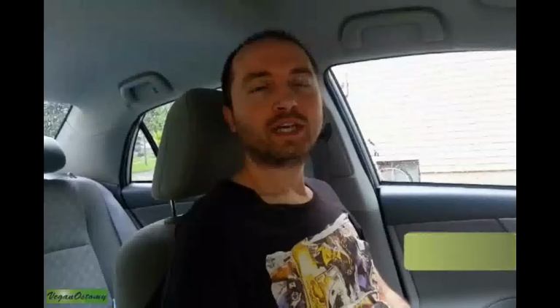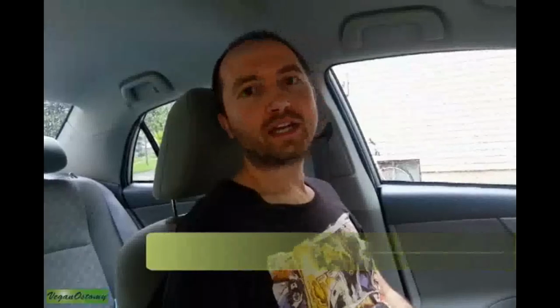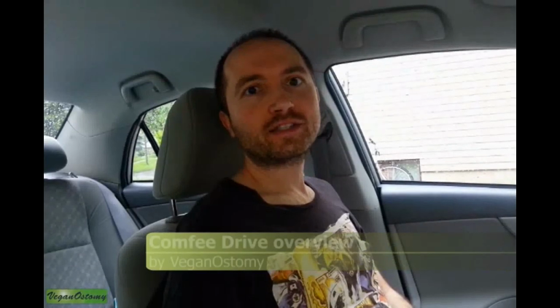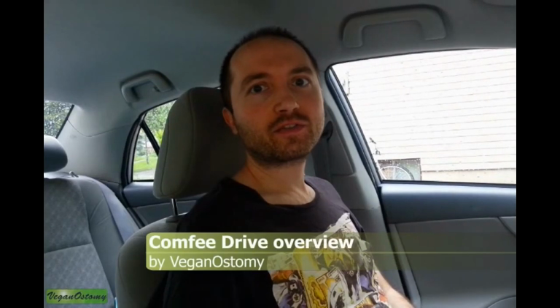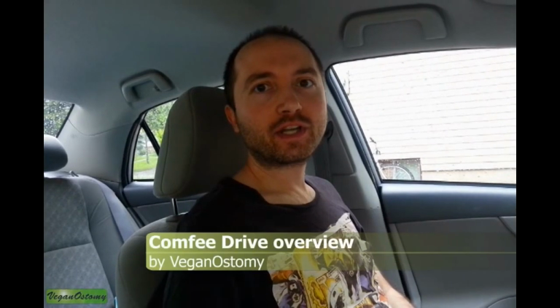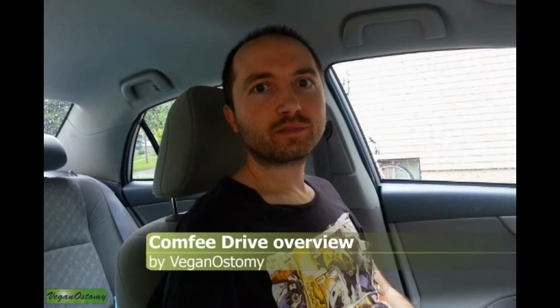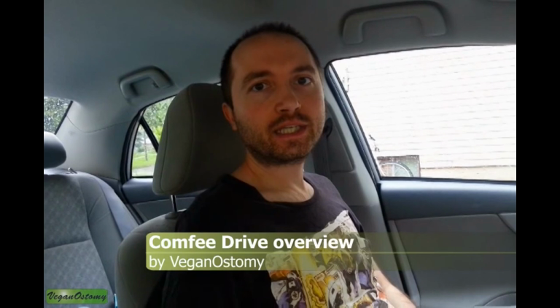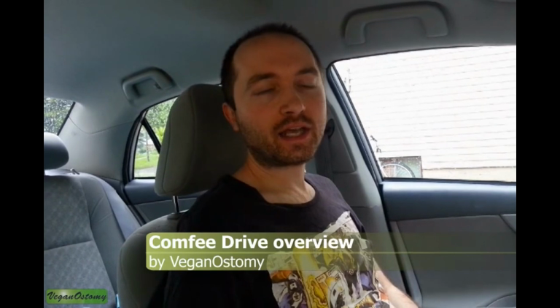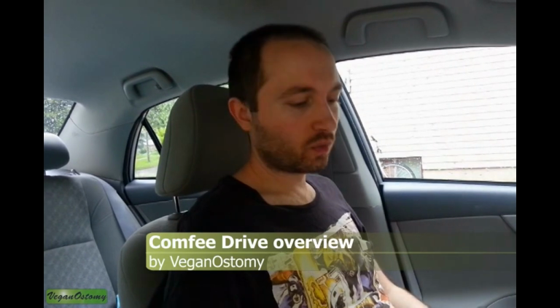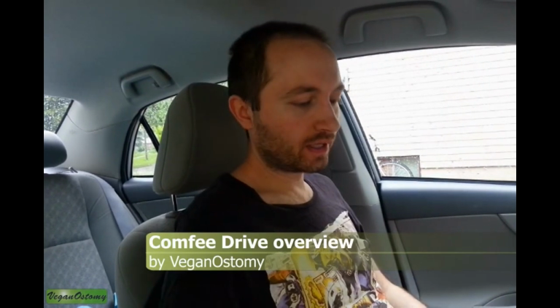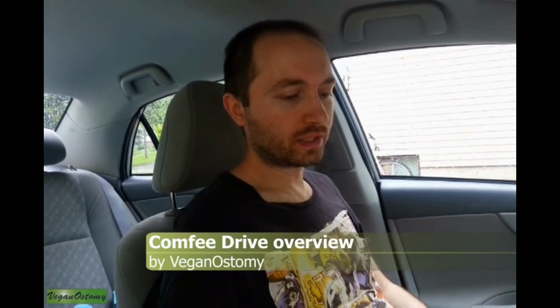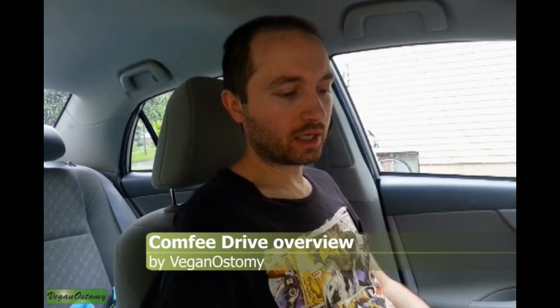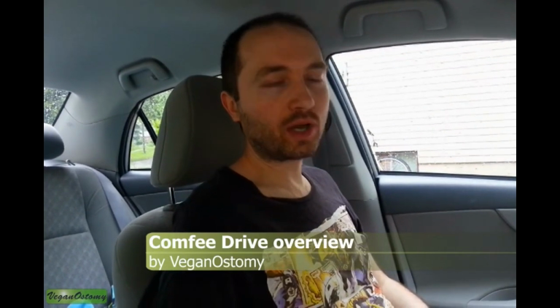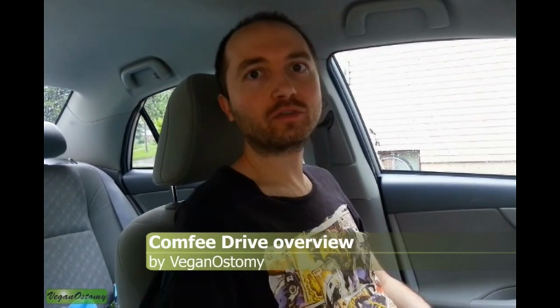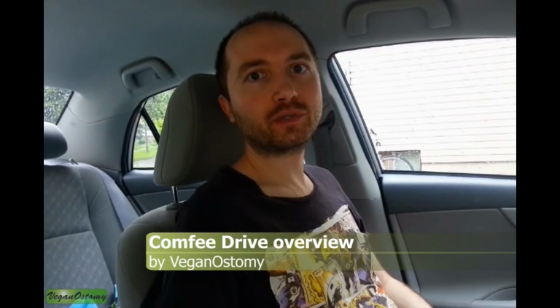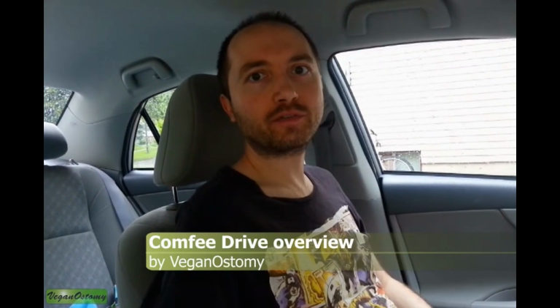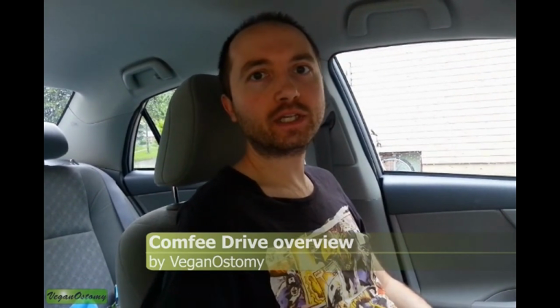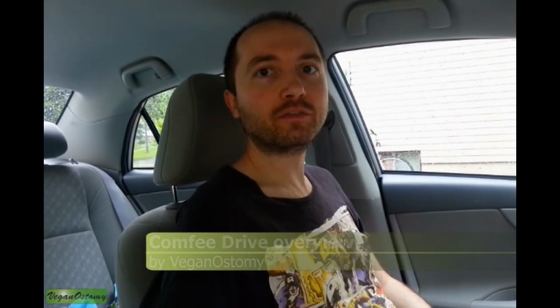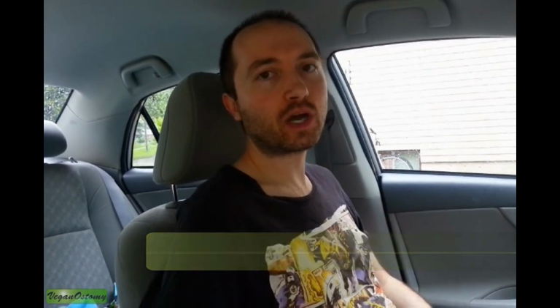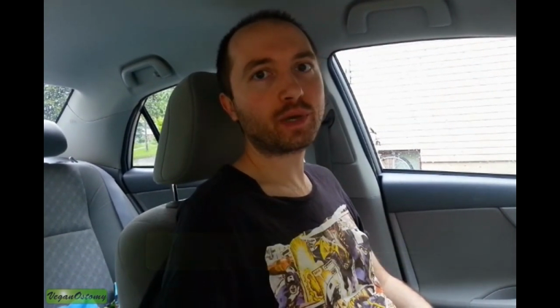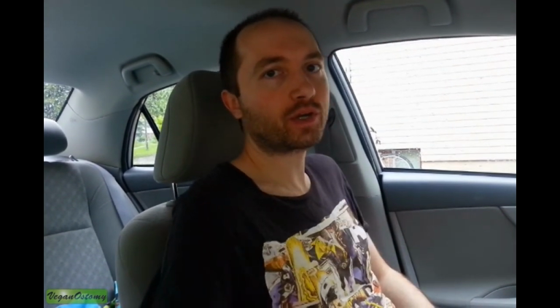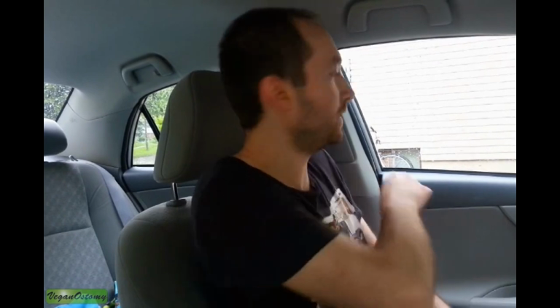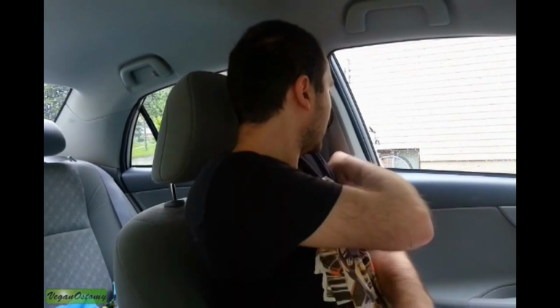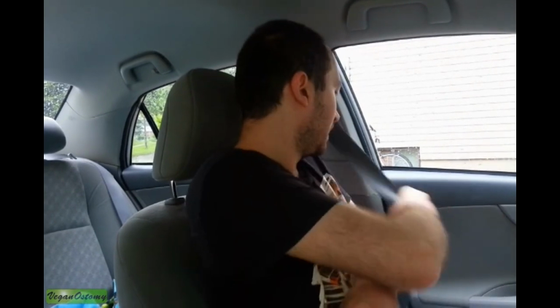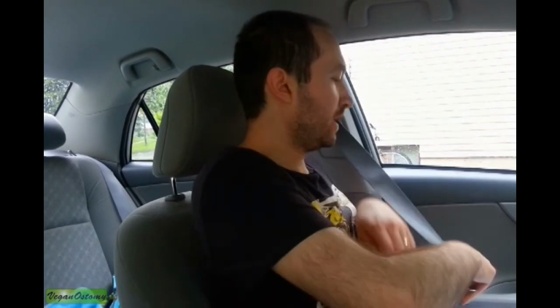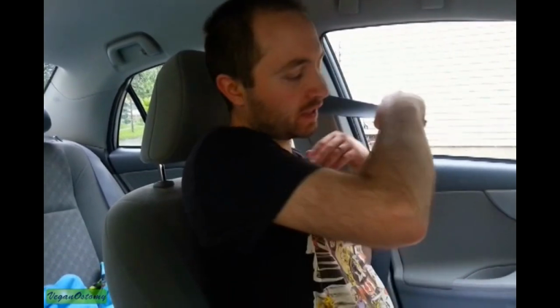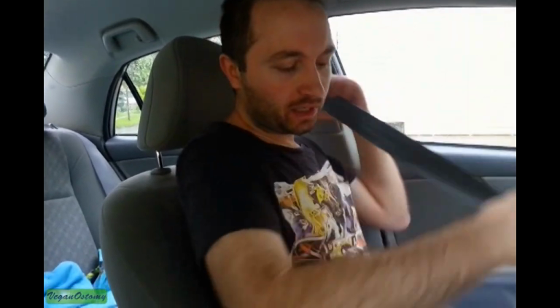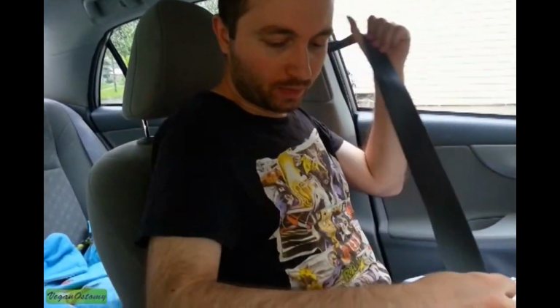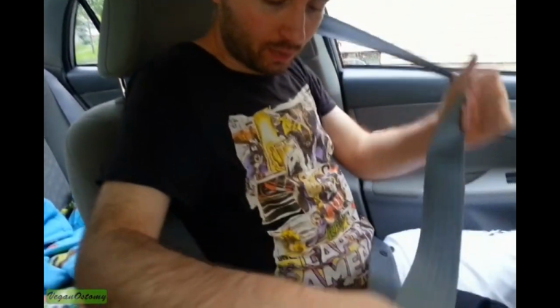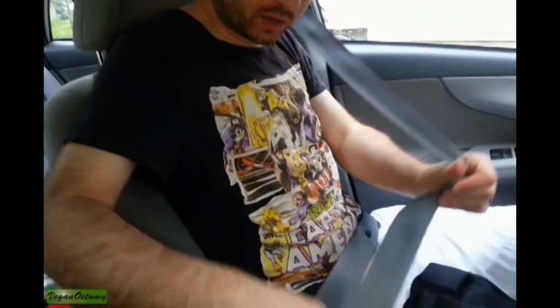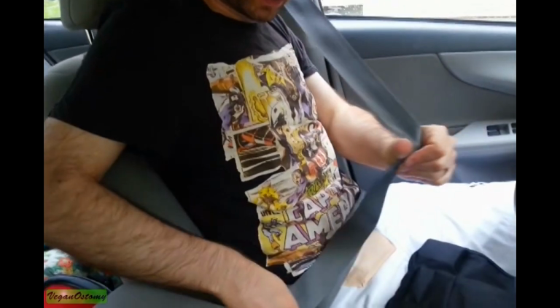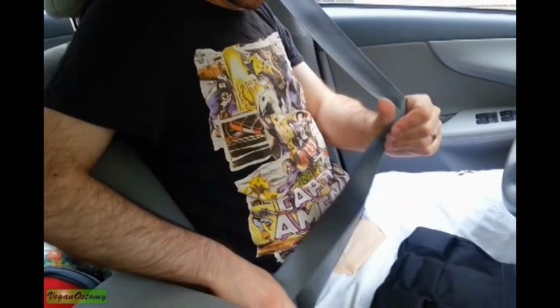Hey guys, this is Eric from Vegan Ostomy, and today I just wanted to give you a little product overview of the Comfy Drive by Comfies.